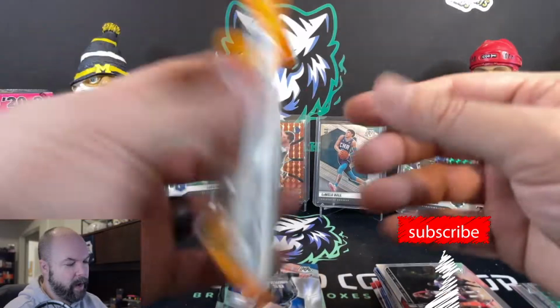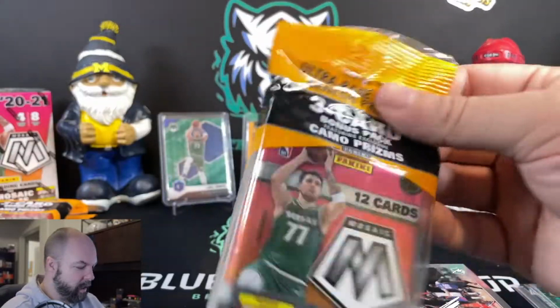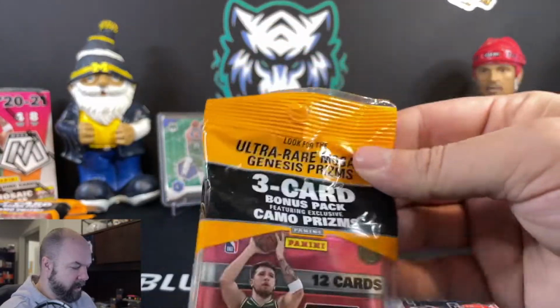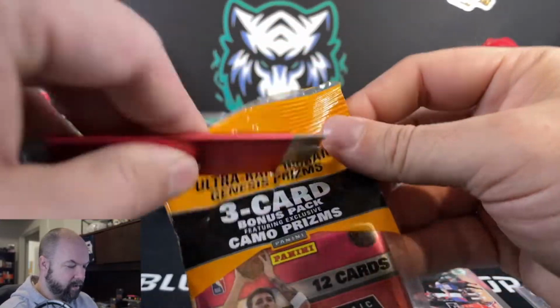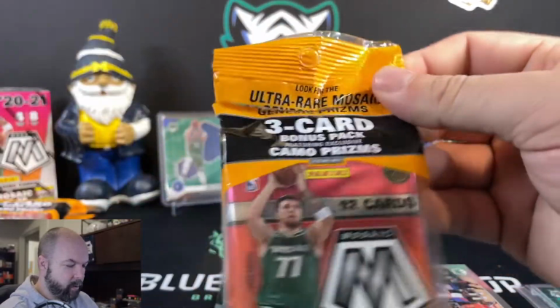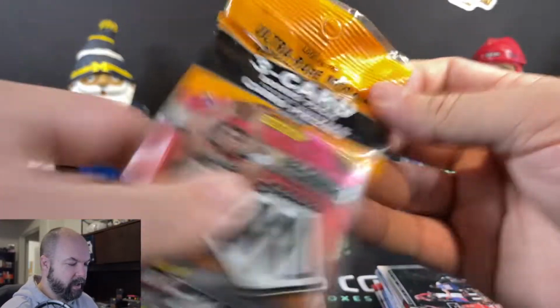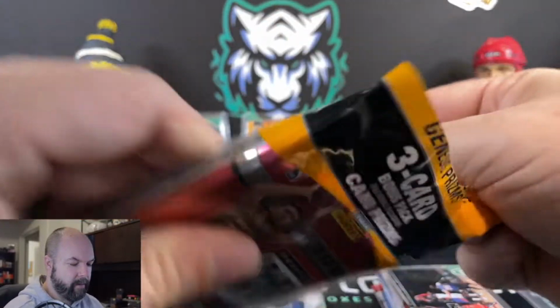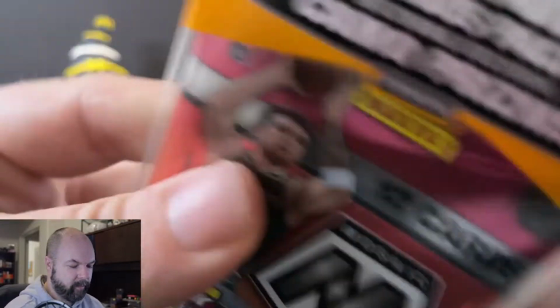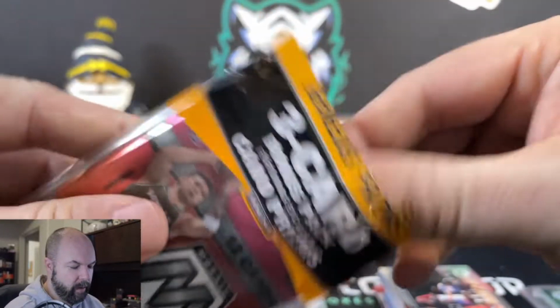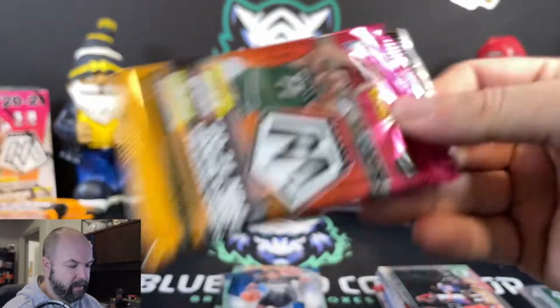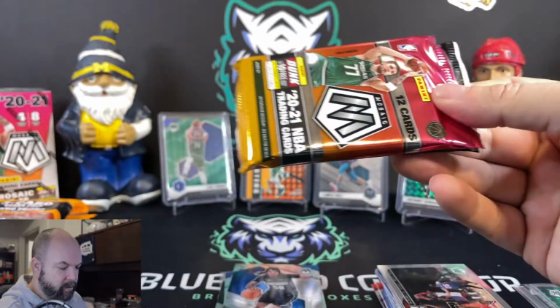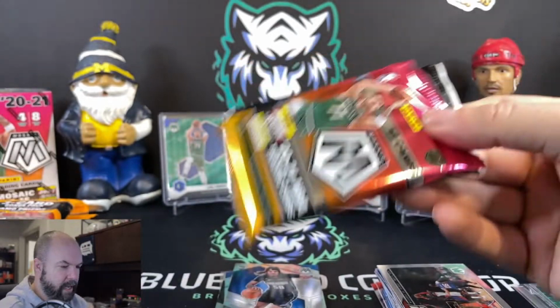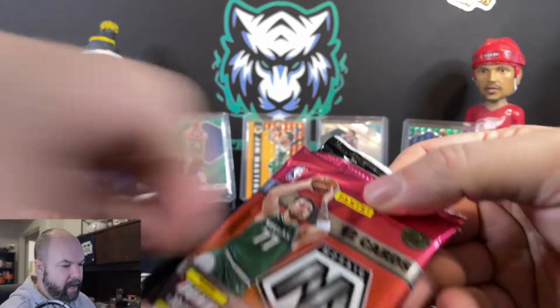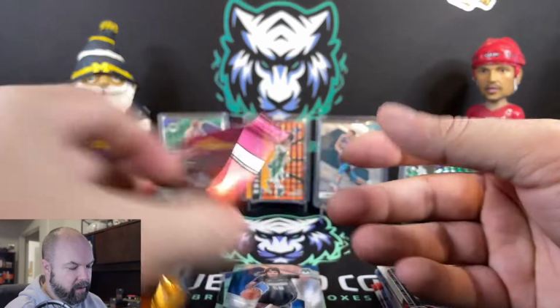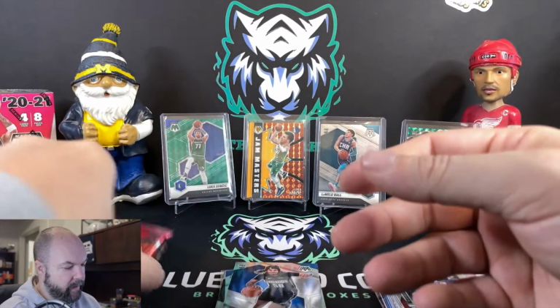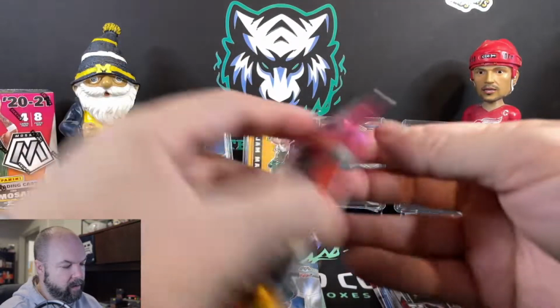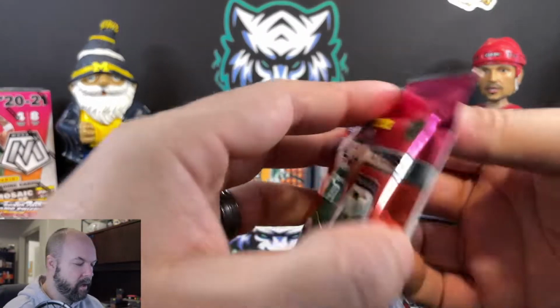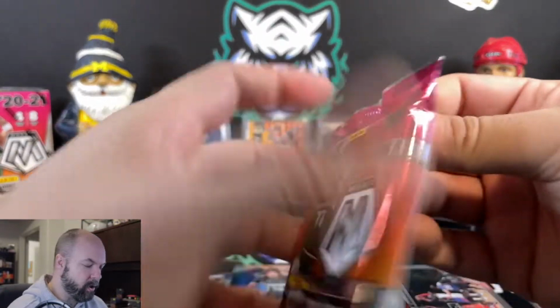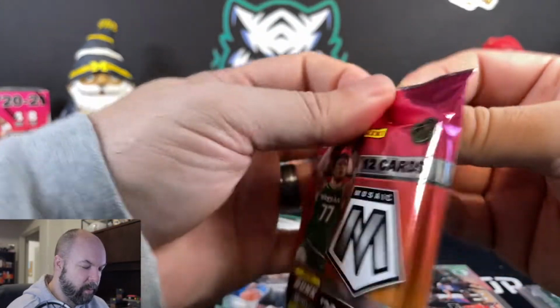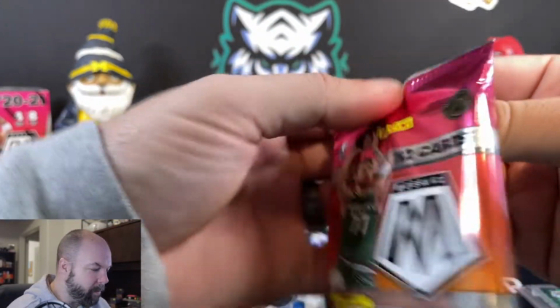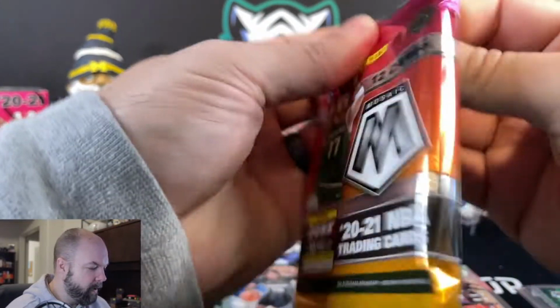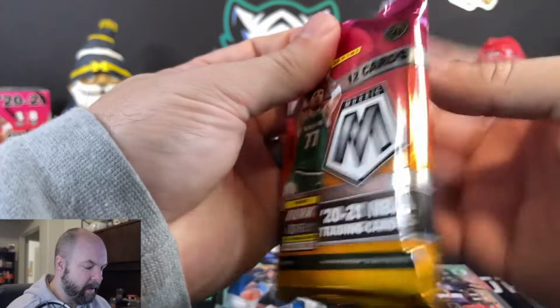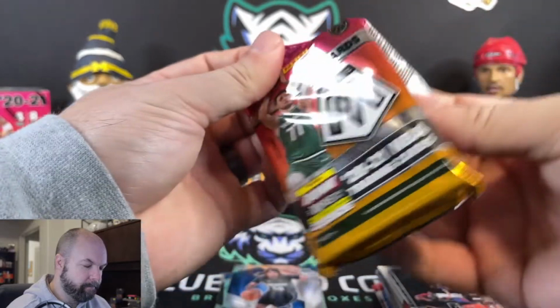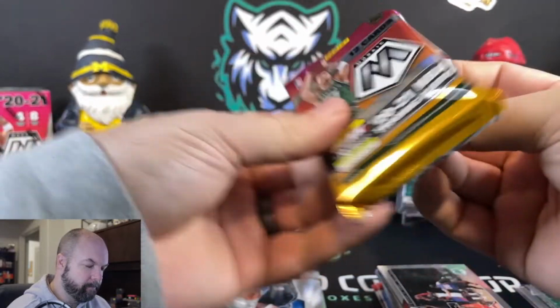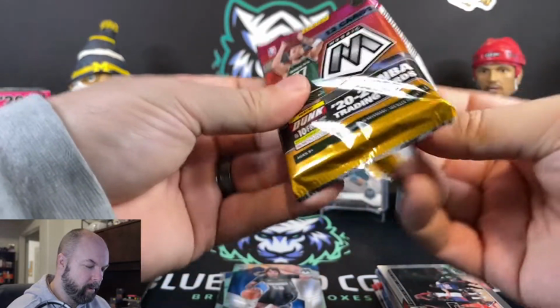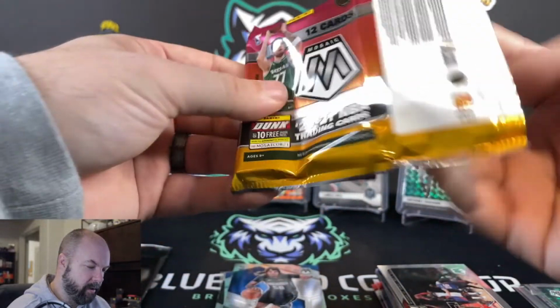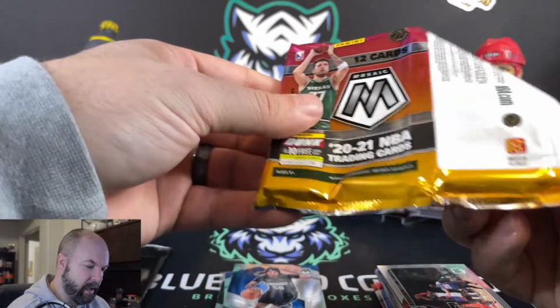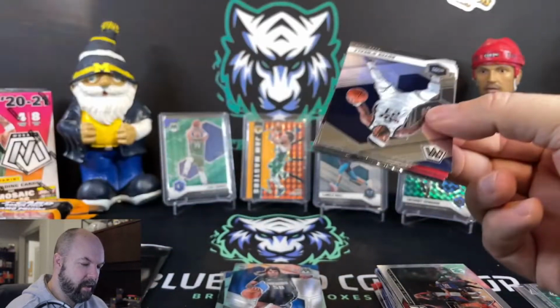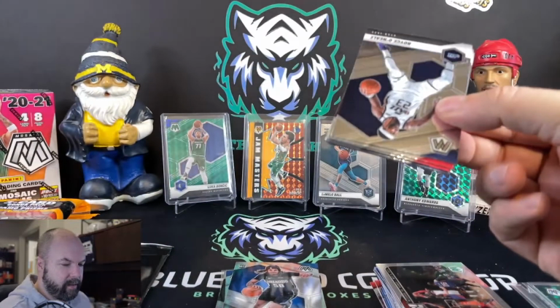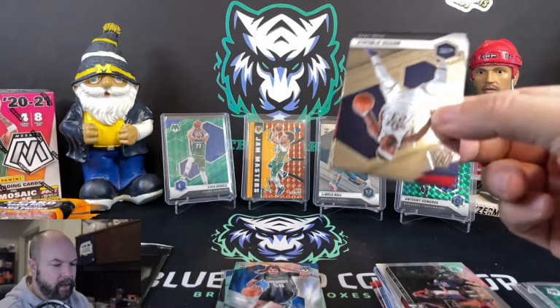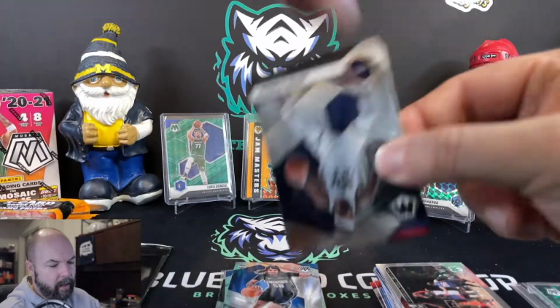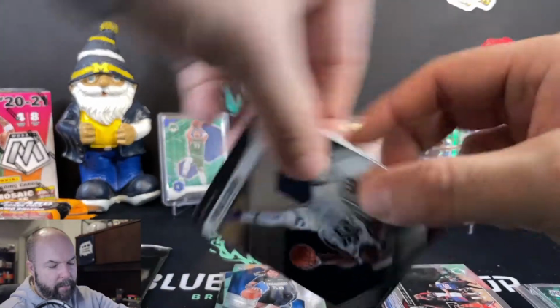Let's go ahead and dig into one of these cellos here real quick — see what we can get out of the cellos and do a little side-by-side comparison for the value. First, you're going to get the three camo parallels in this little fatter pack — a few more cards here.